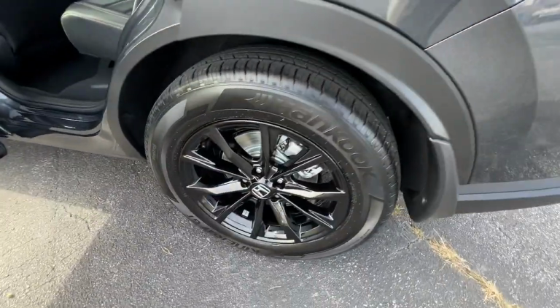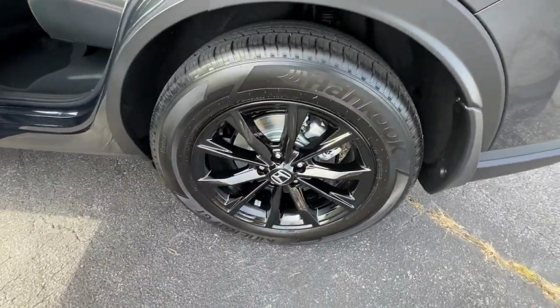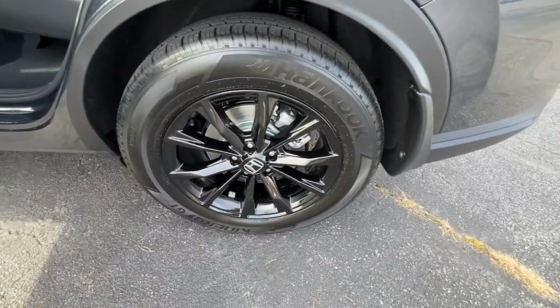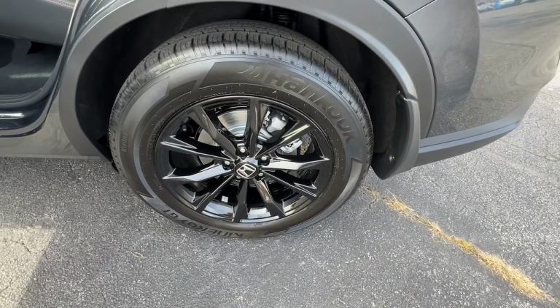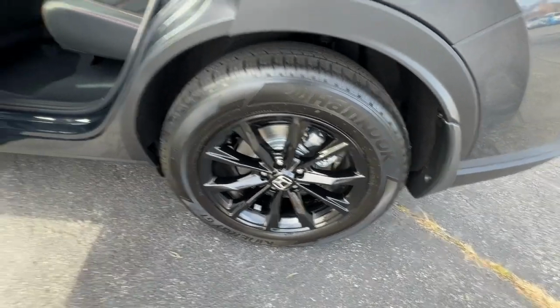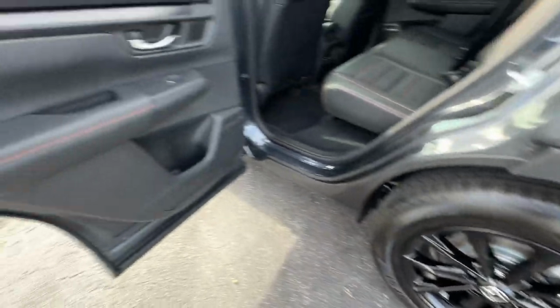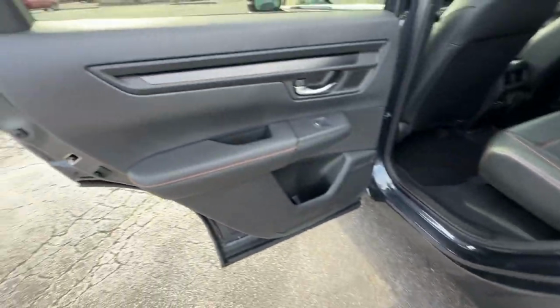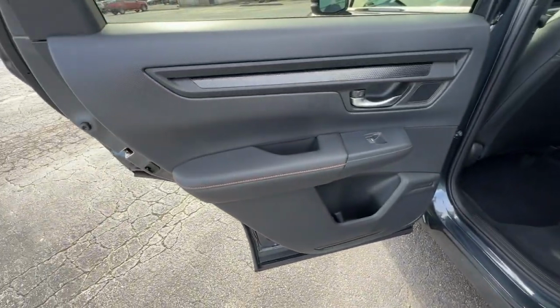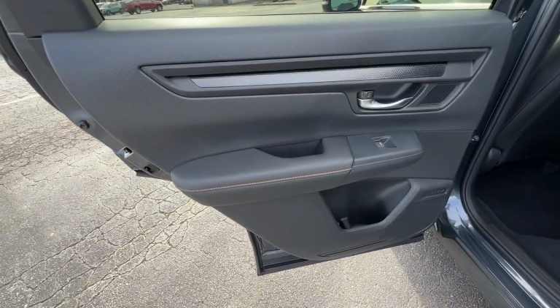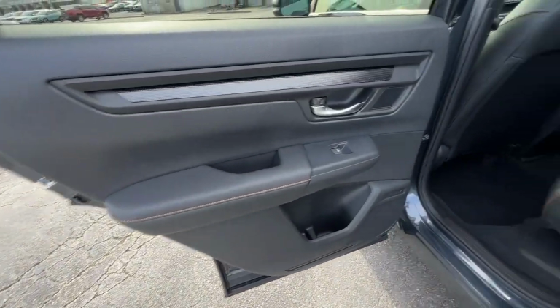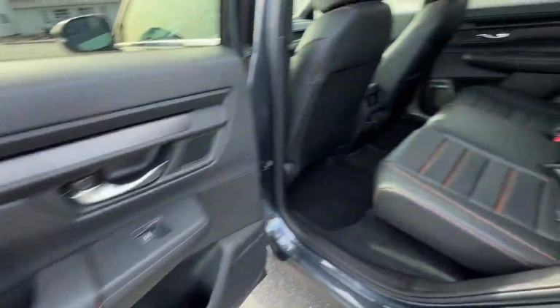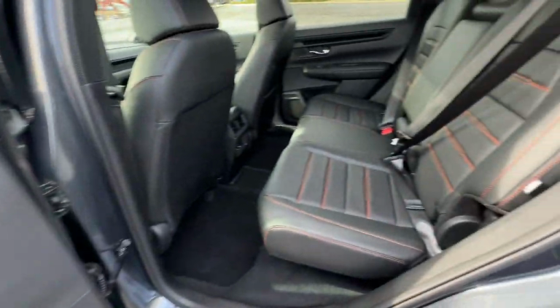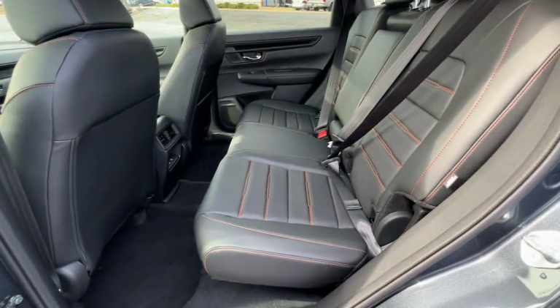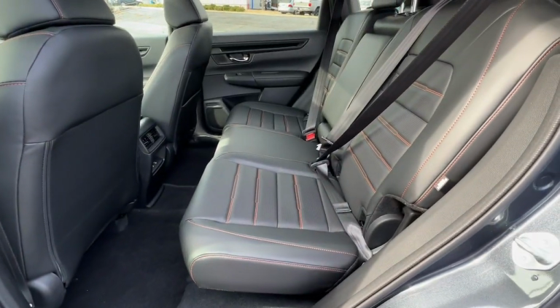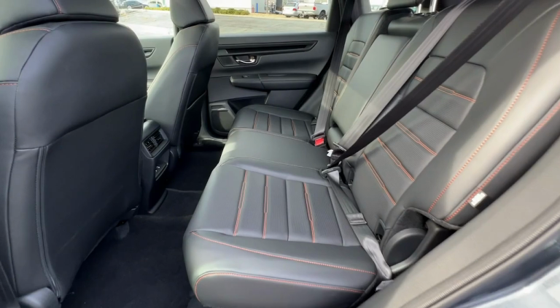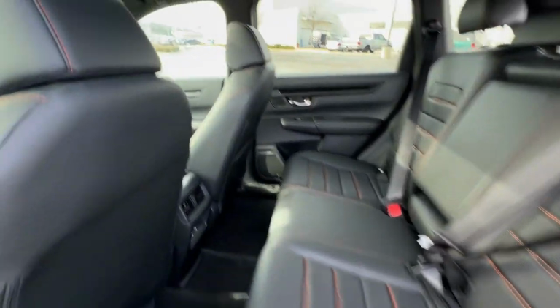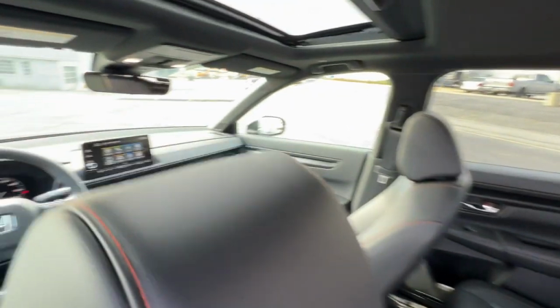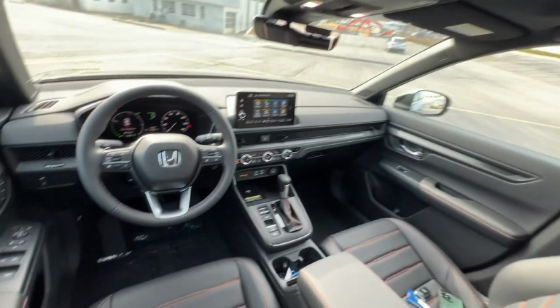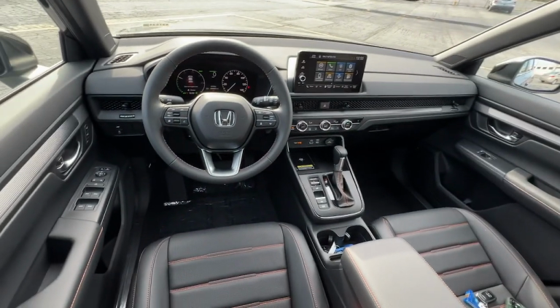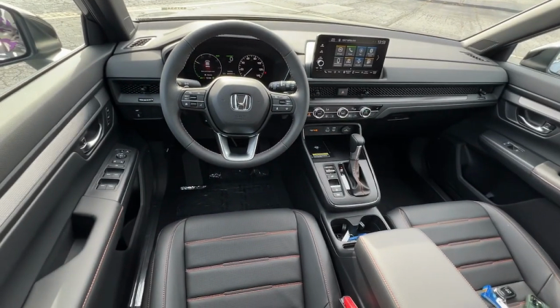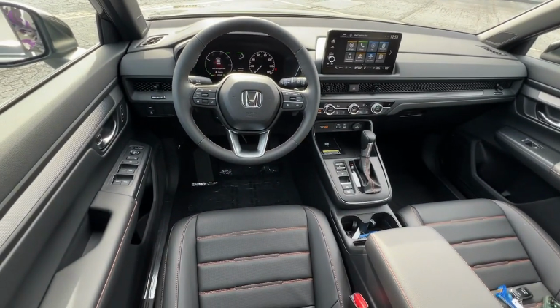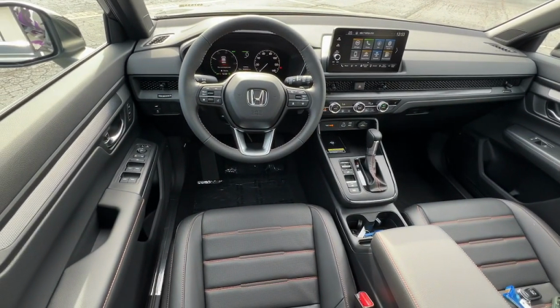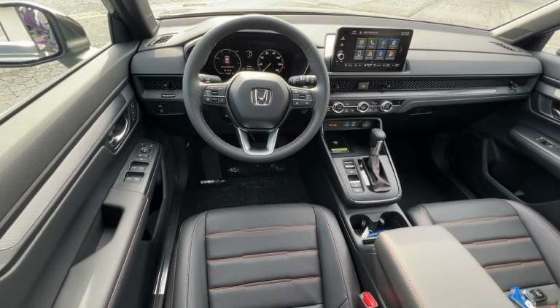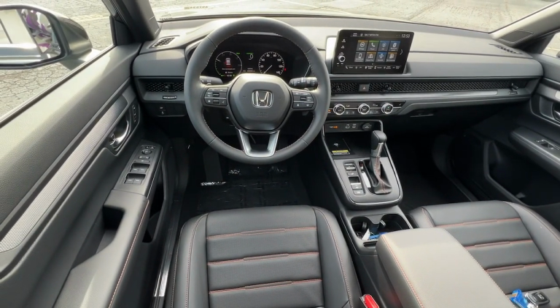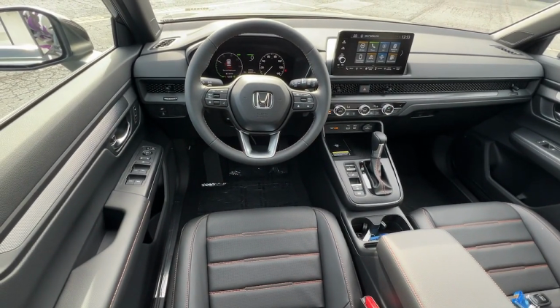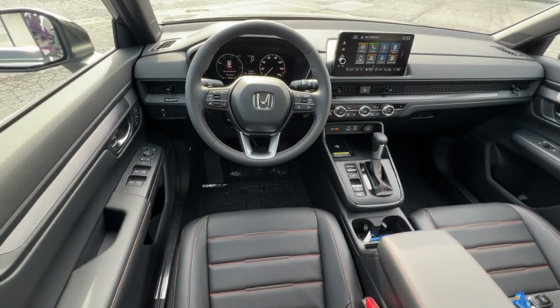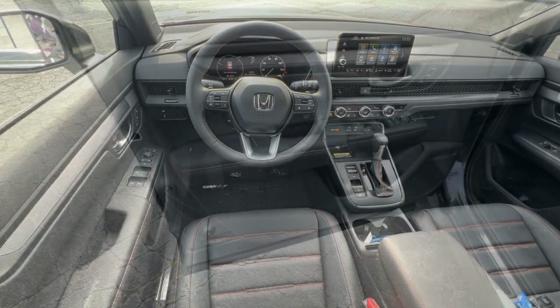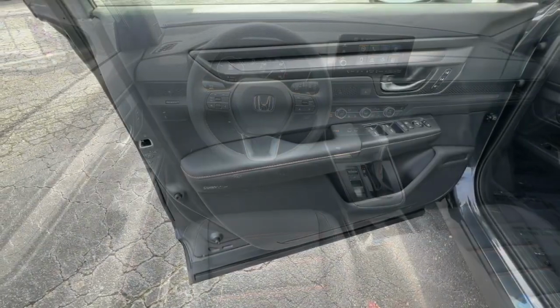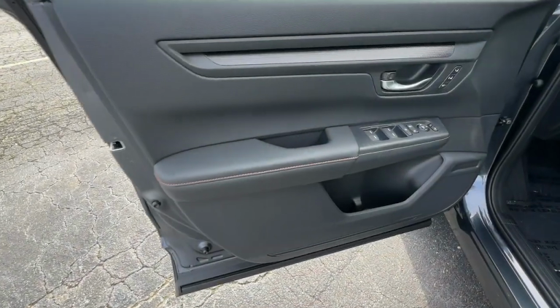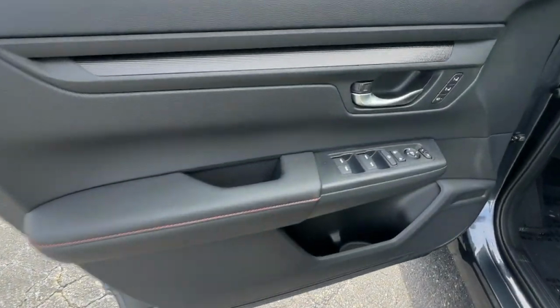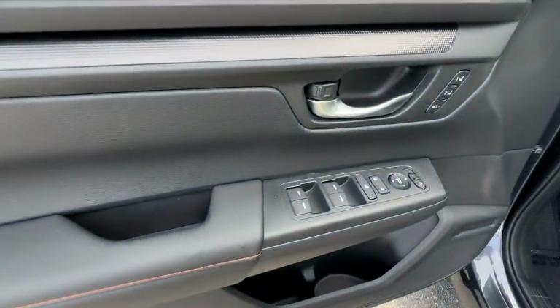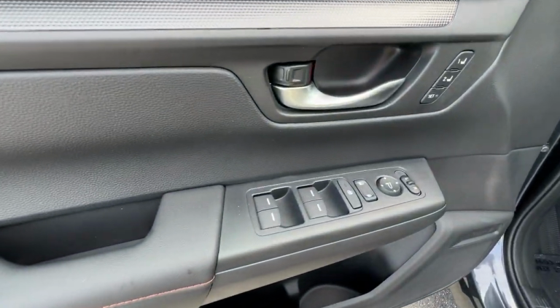Pre-collision system, intelligent auto on-off high beams, lane departure warning, moonroof, keyless entry, satellite radio, keyless start, remote engine start, power passenger seat, backup camera.